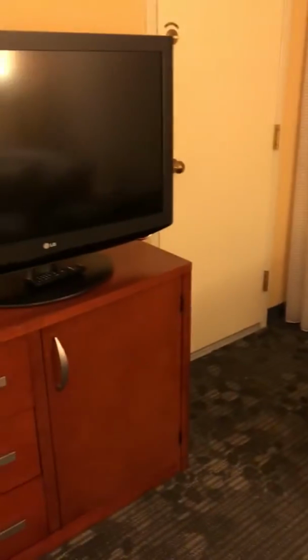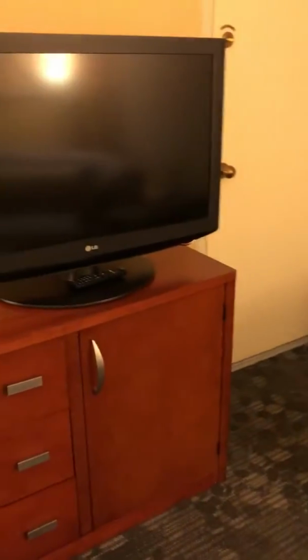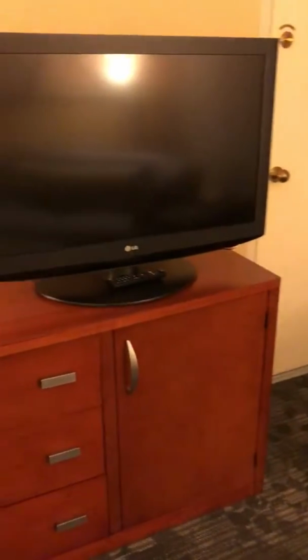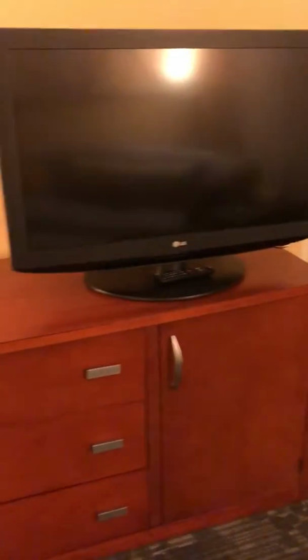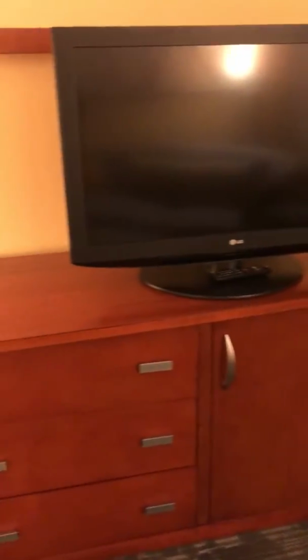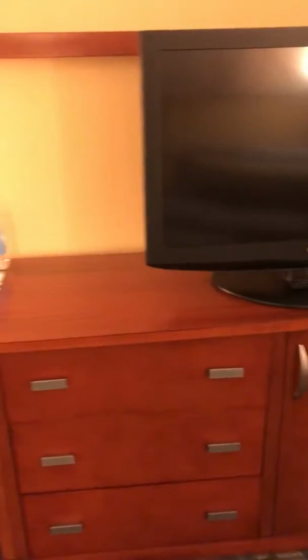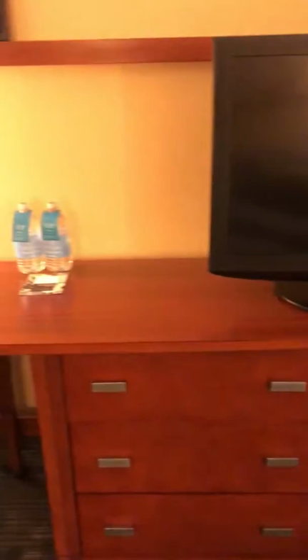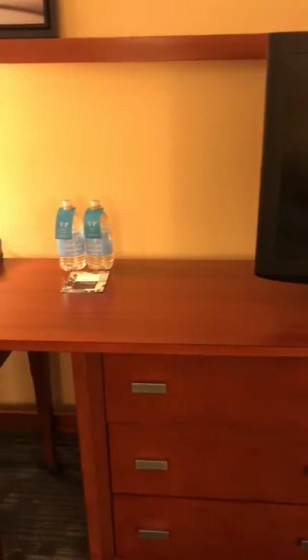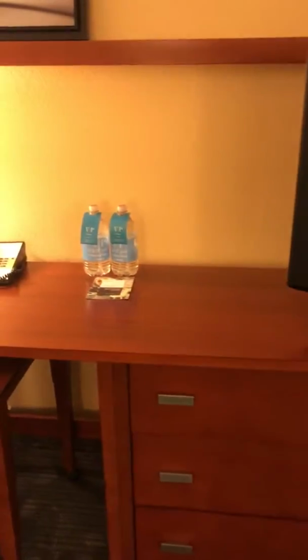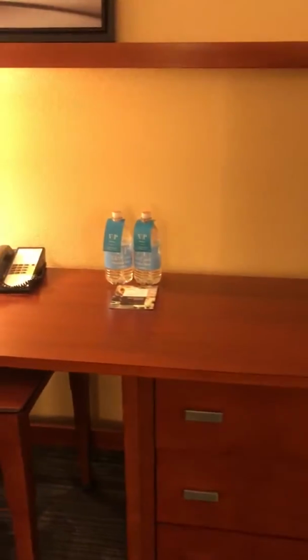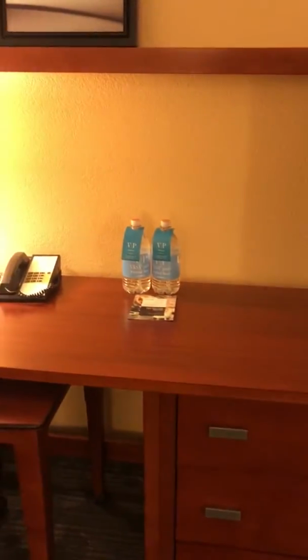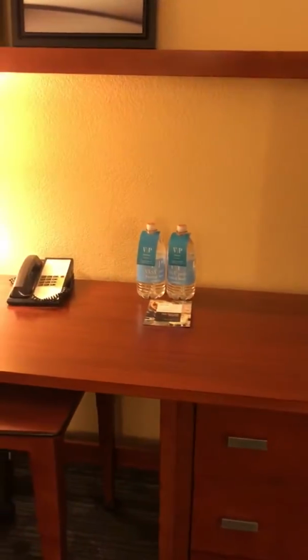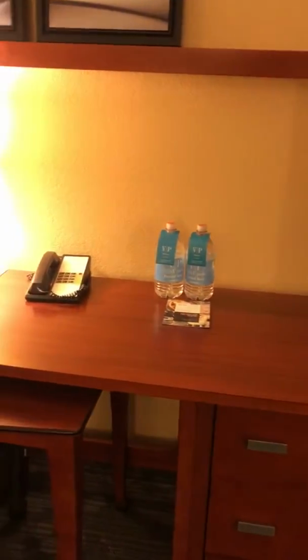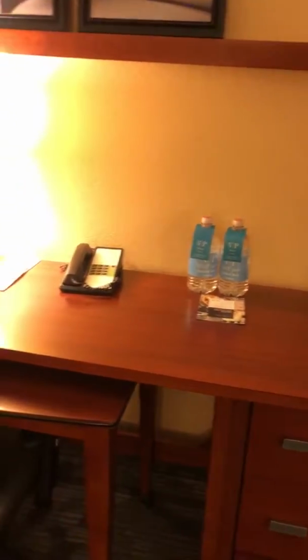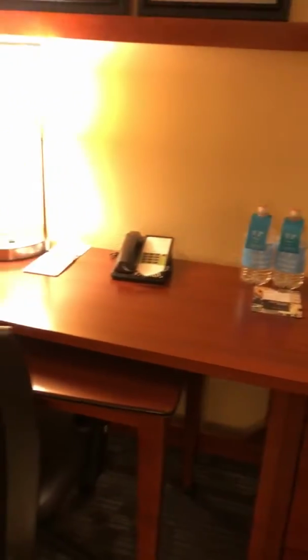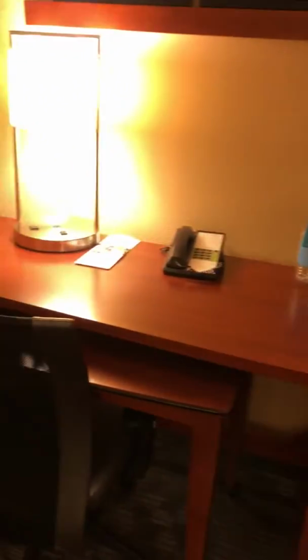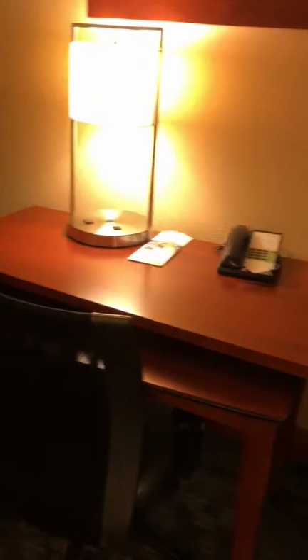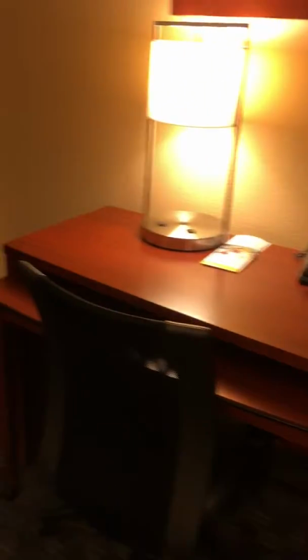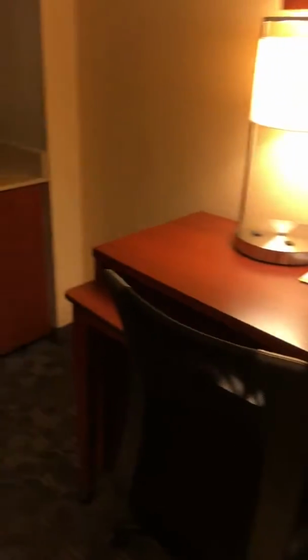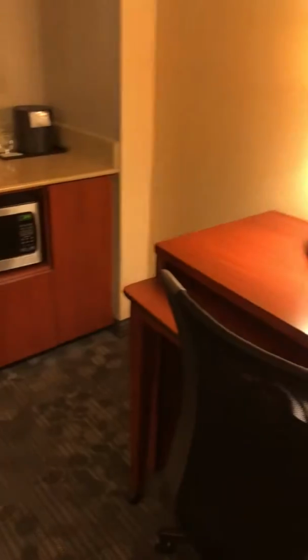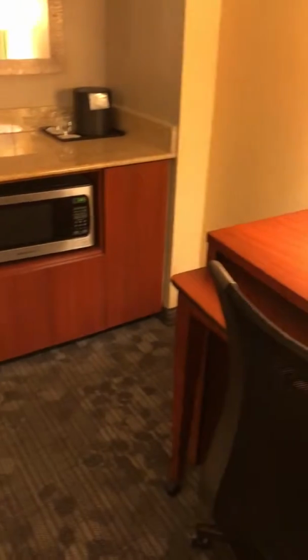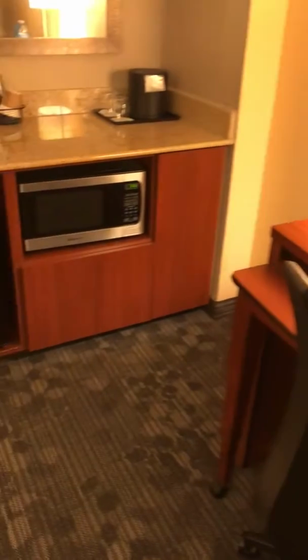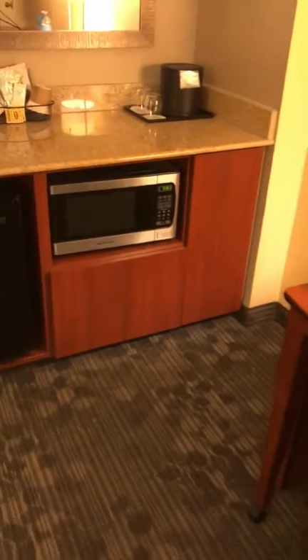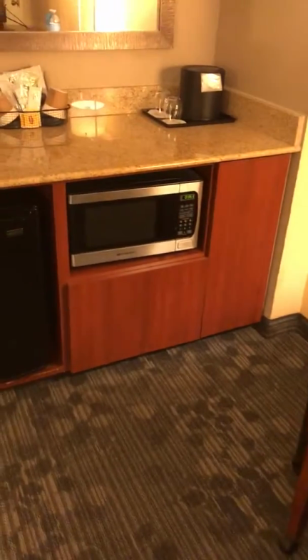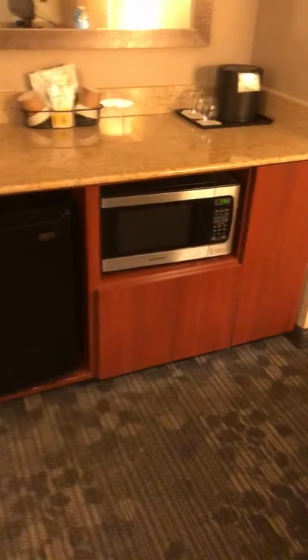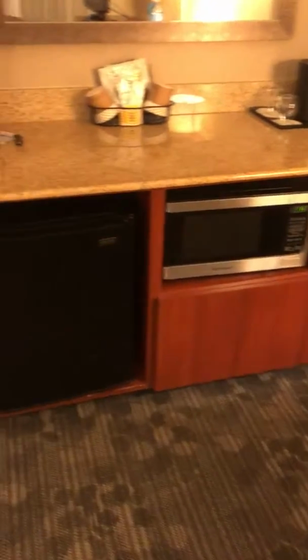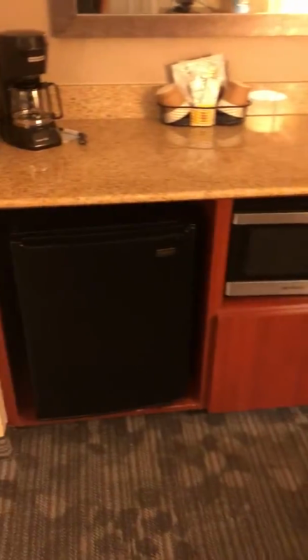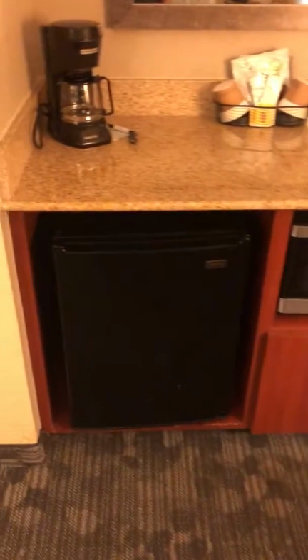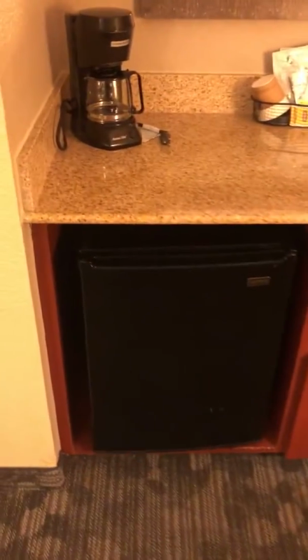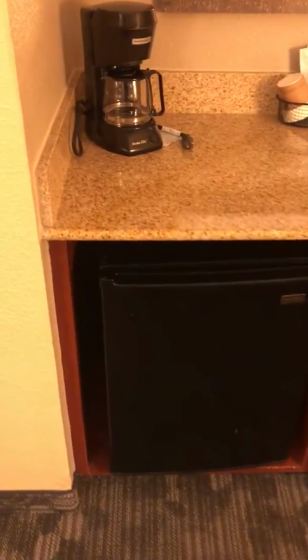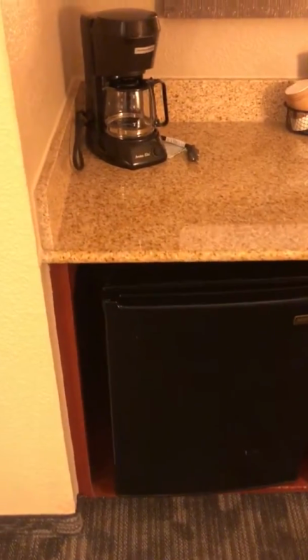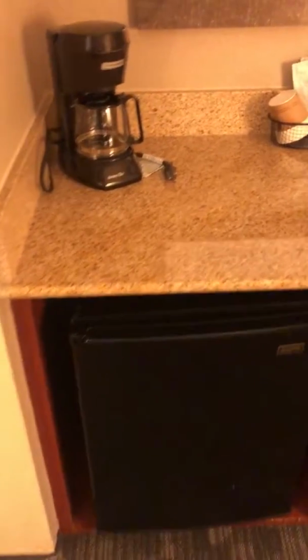There's a second TV, two complimentary bottles of water, a desk, microwave, mini fridge, and coffee pot.